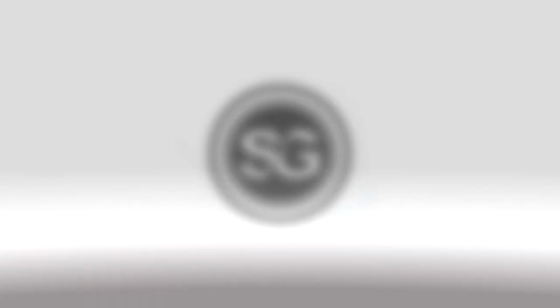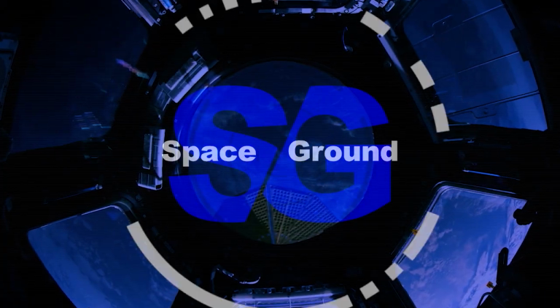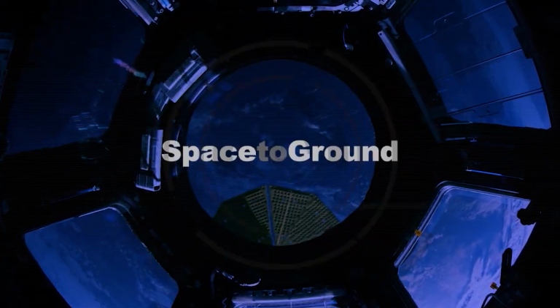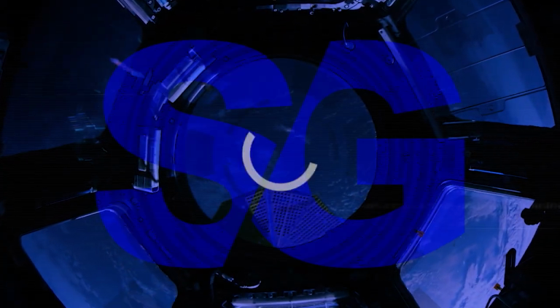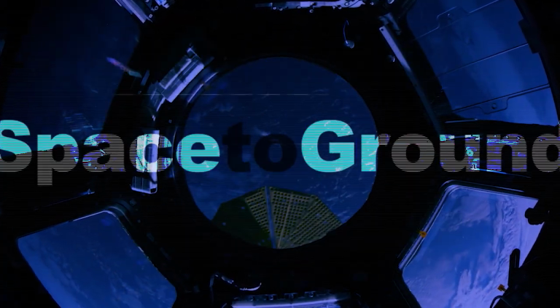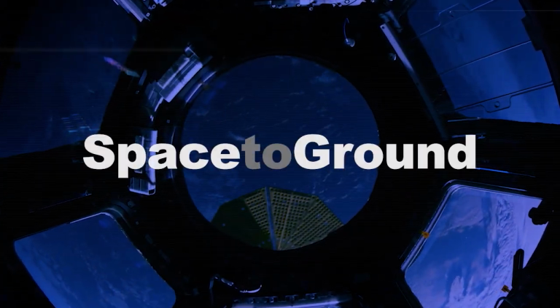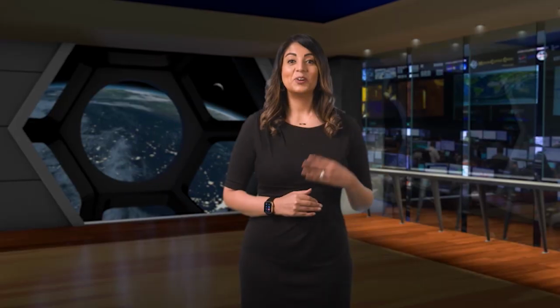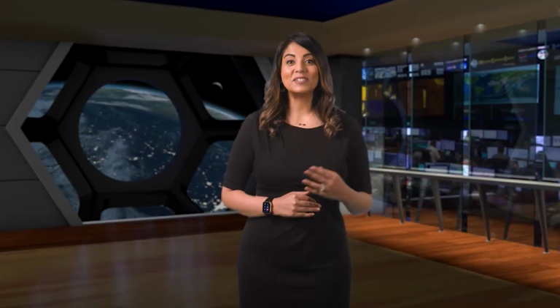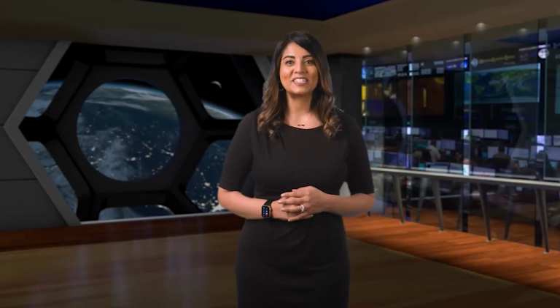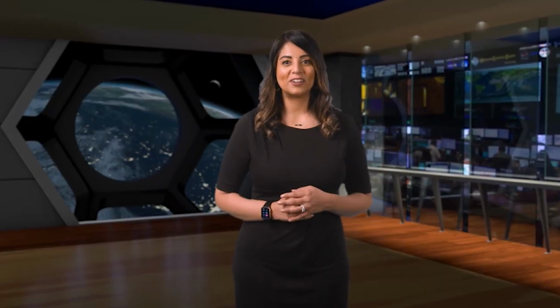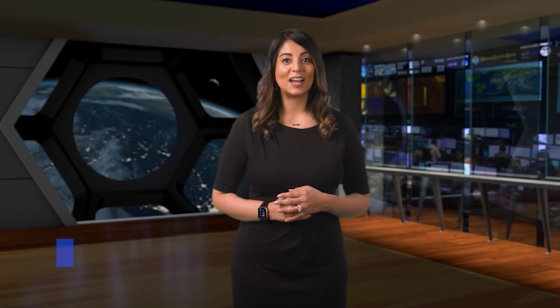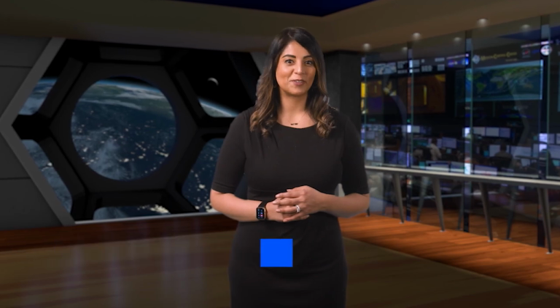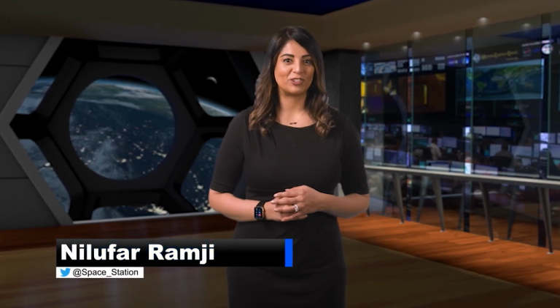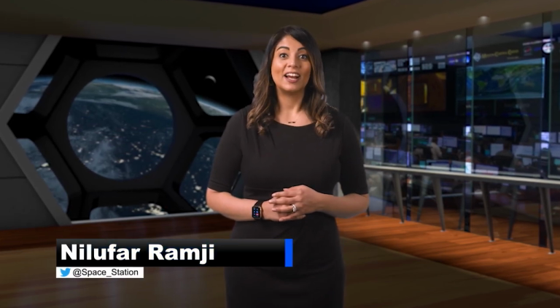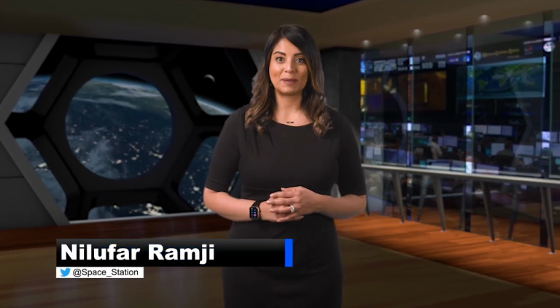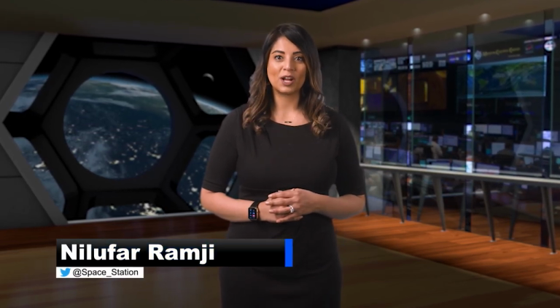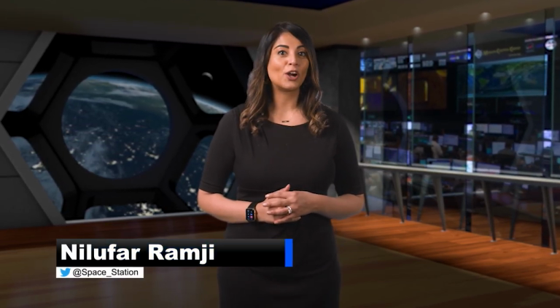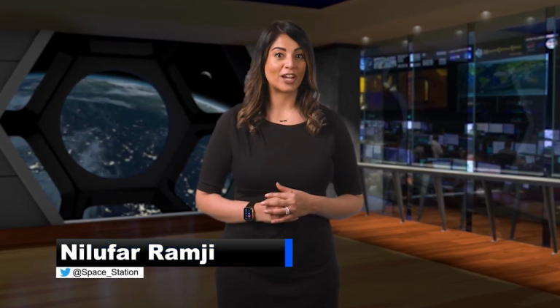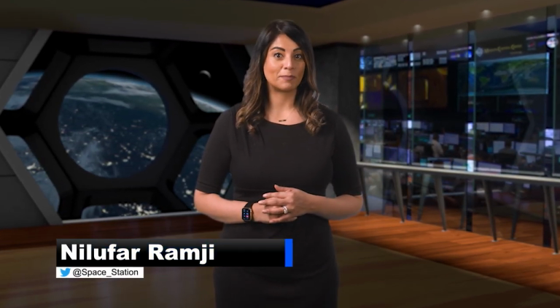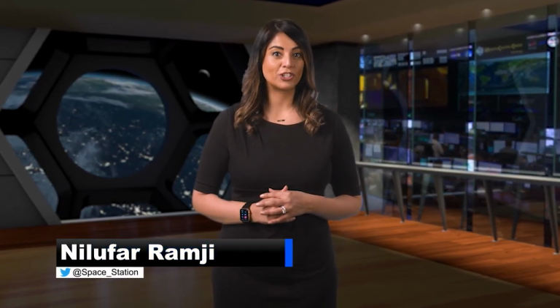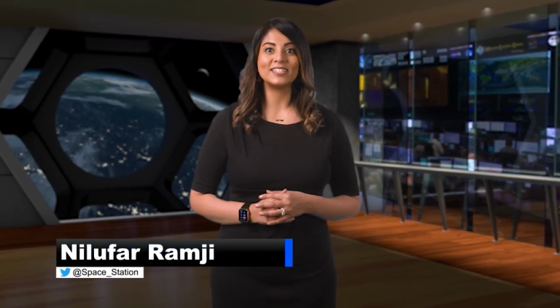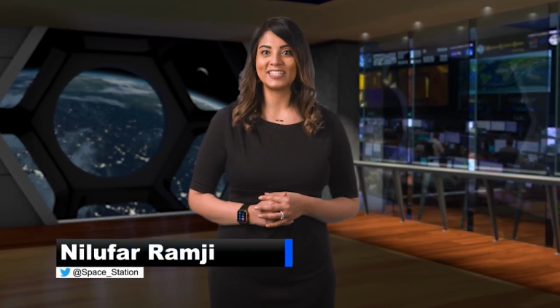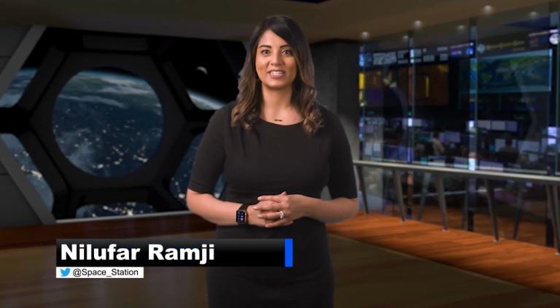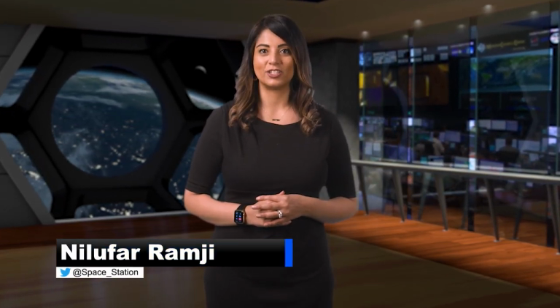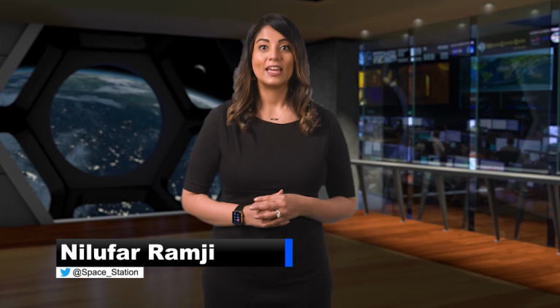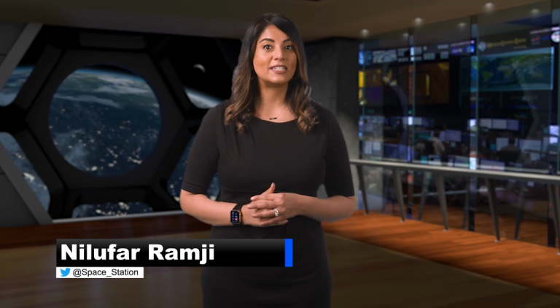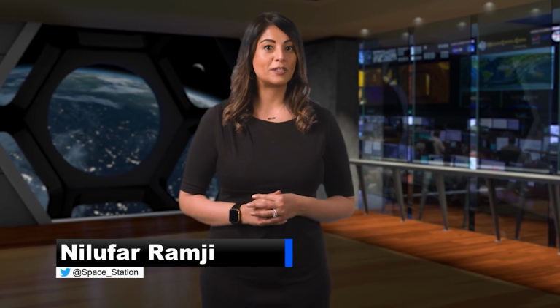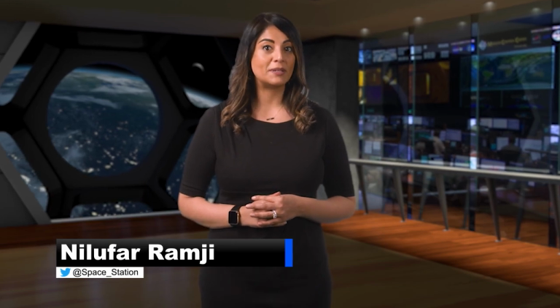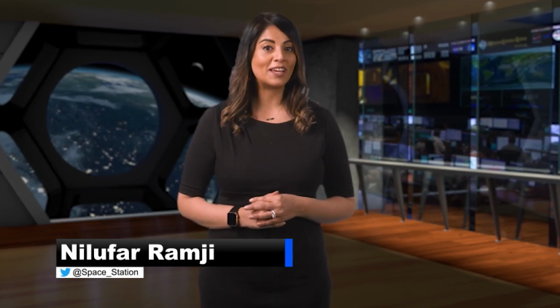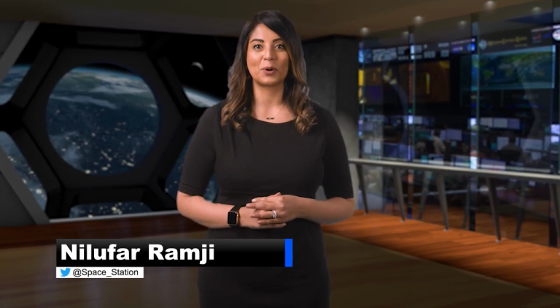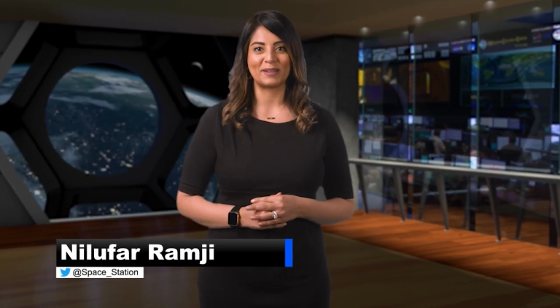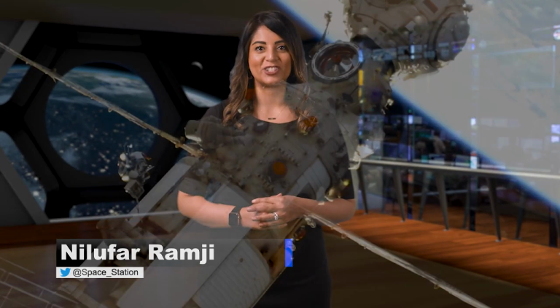Houston Station on Space to Ground. Welcome to Space to Ground. I'm Niloufar Ramji. A spacewalk, Cargo Dragon's departure, and science investigations — it continues to be a busy week aboard the space station.